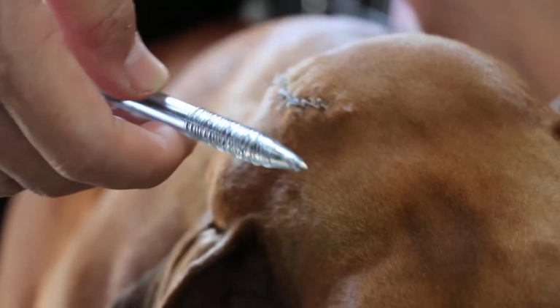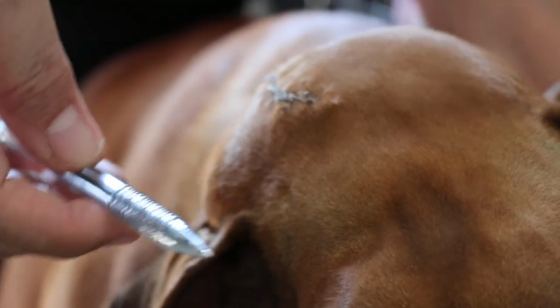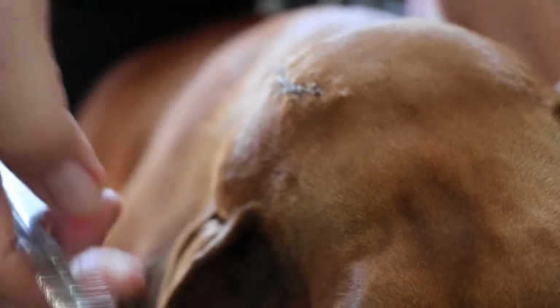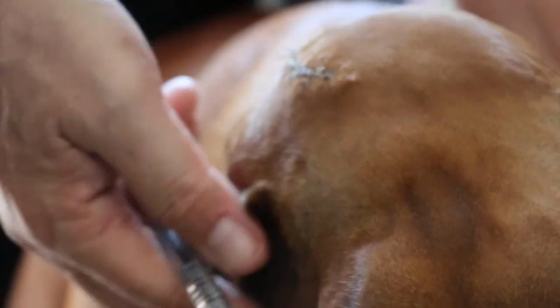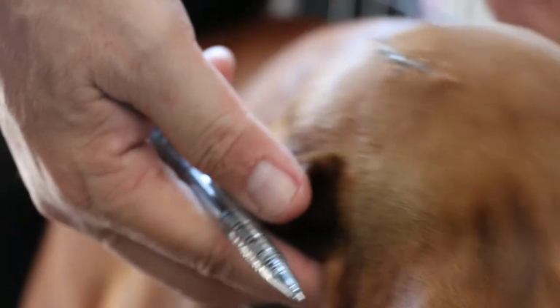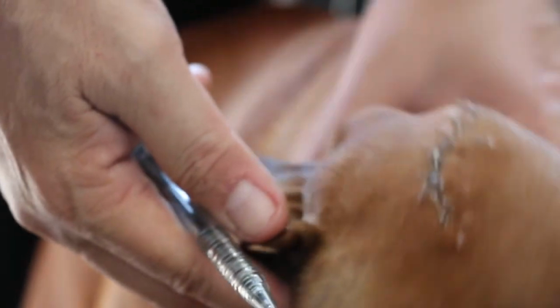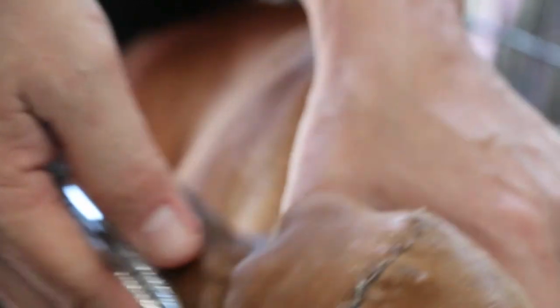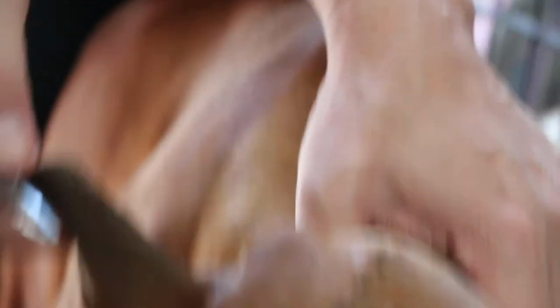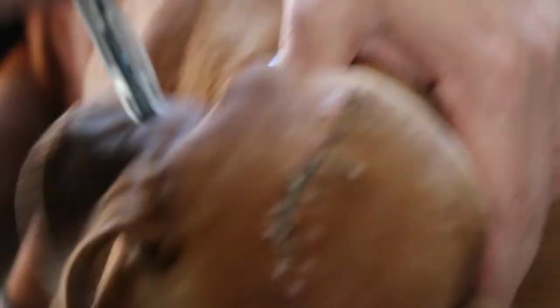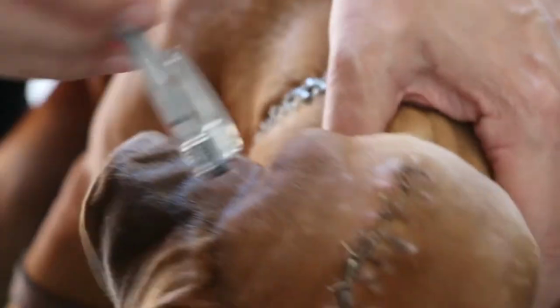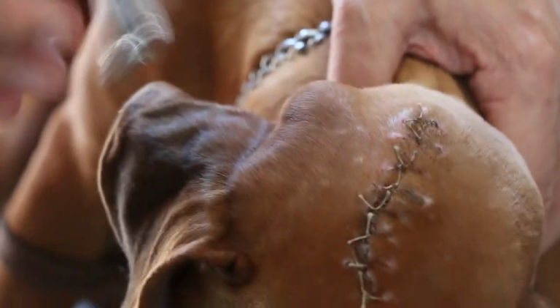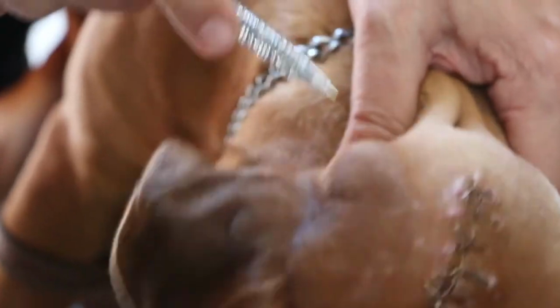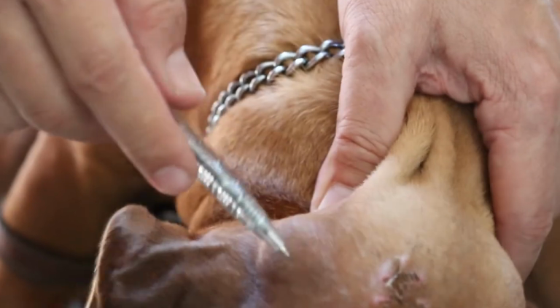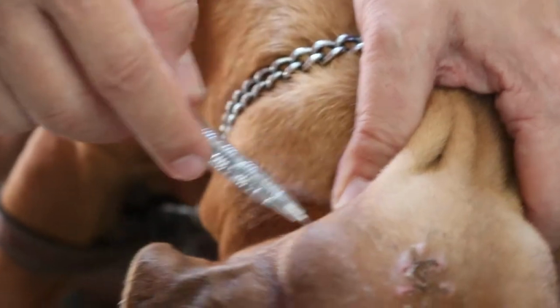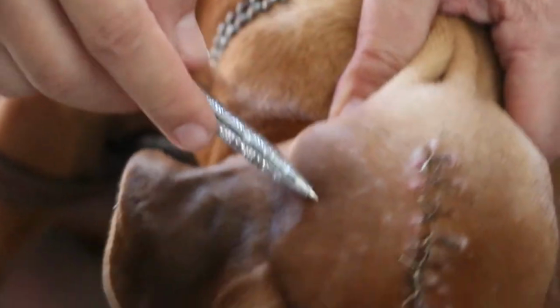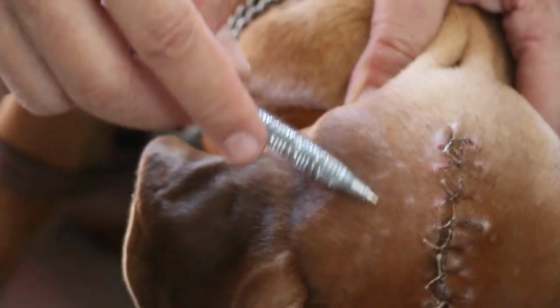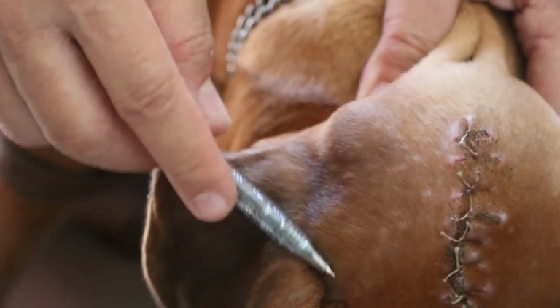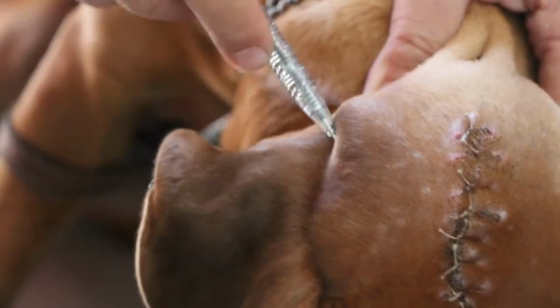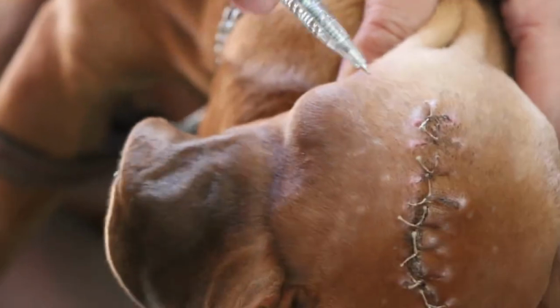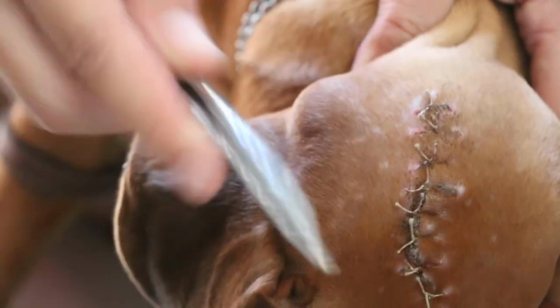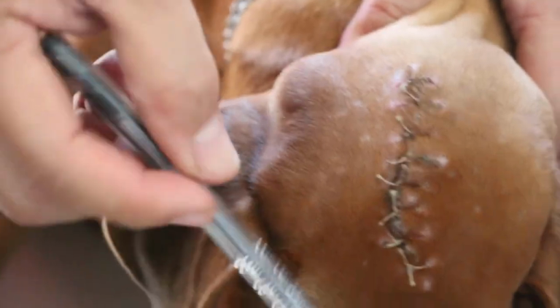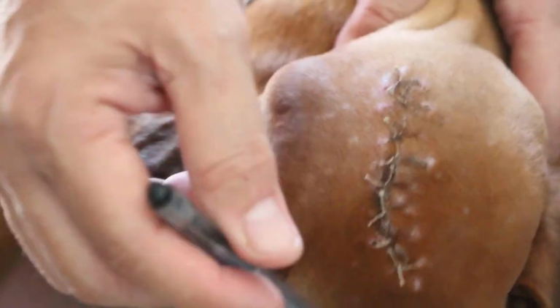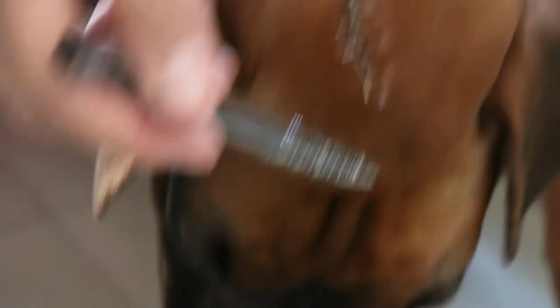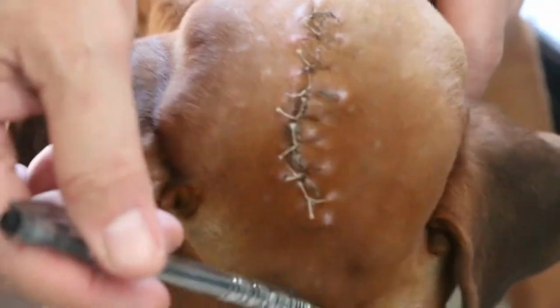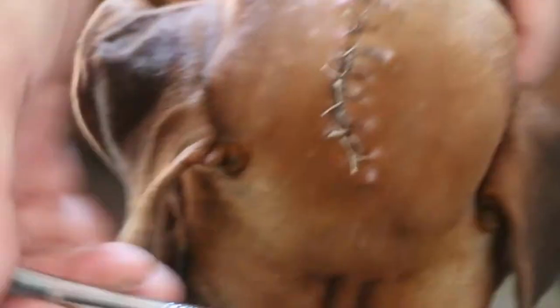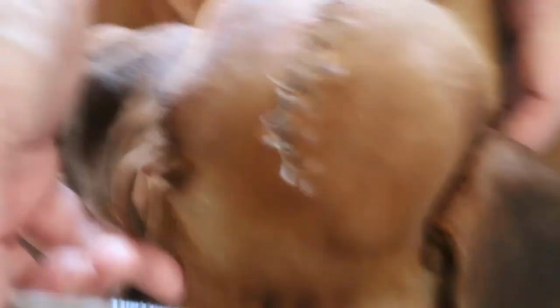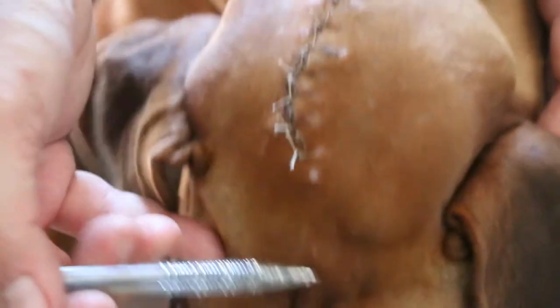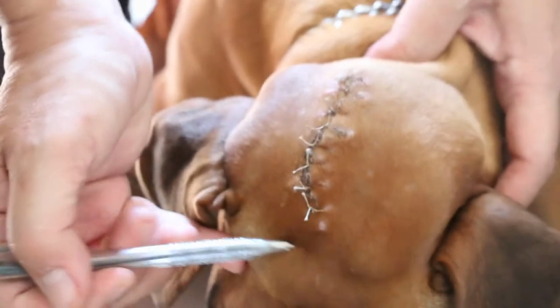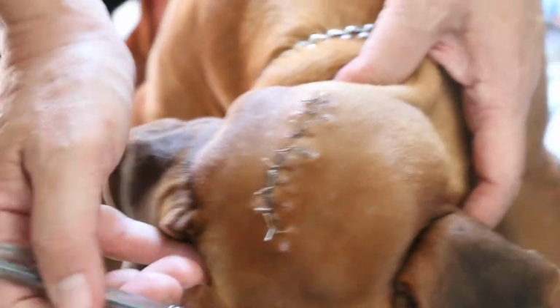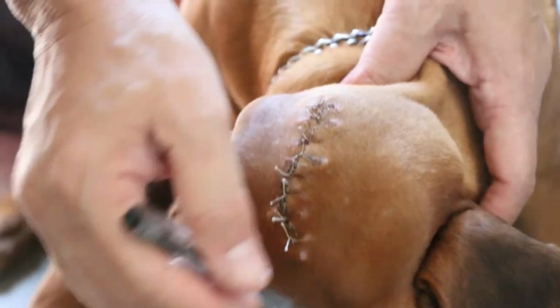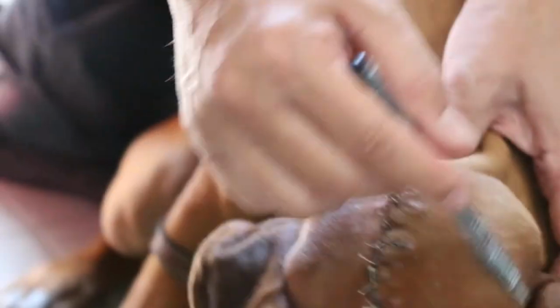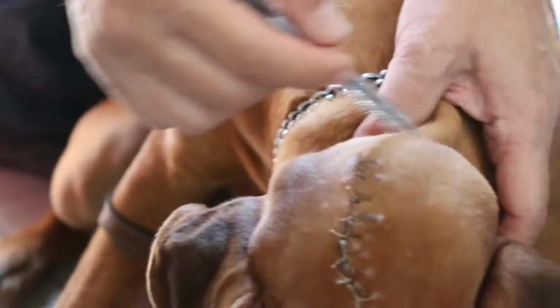But now, six days later, the owner says that there's another swelling here as well — another swelling at the site. In addition to the original swelling, which was here, it has become very much bigger.